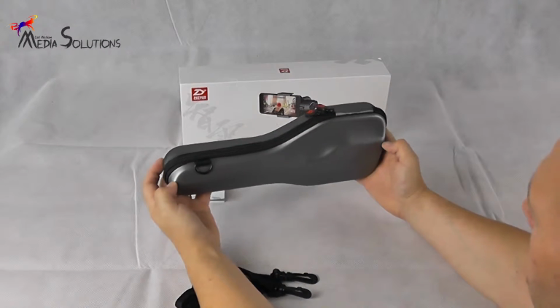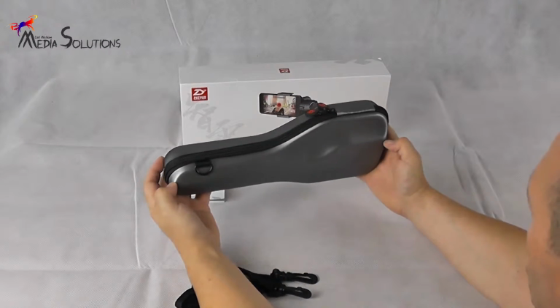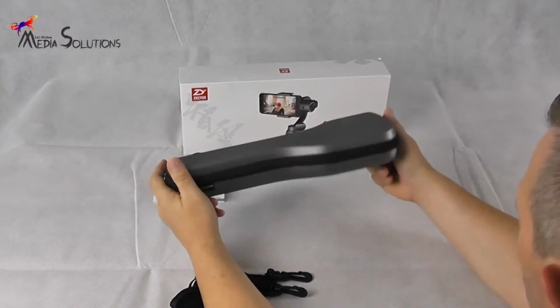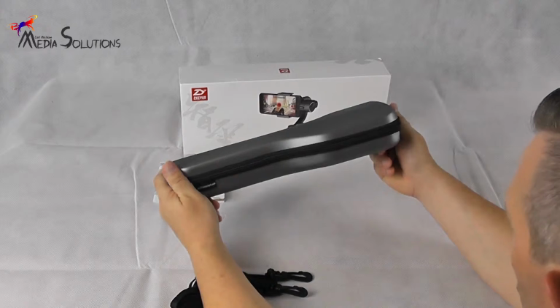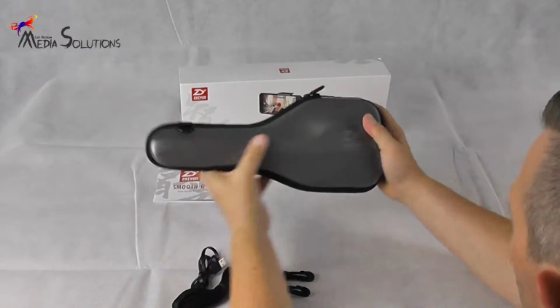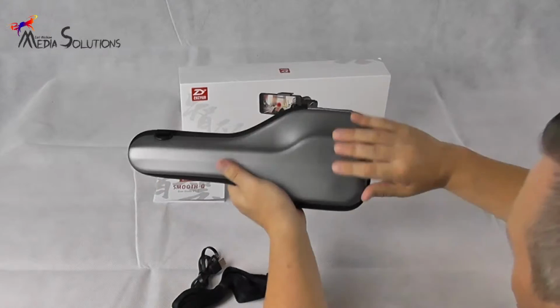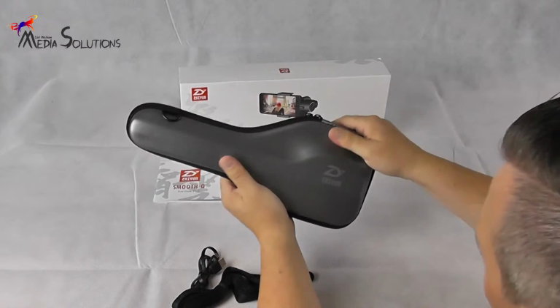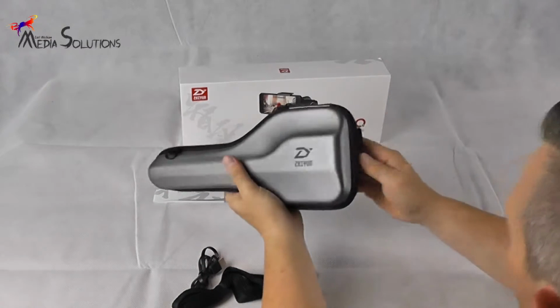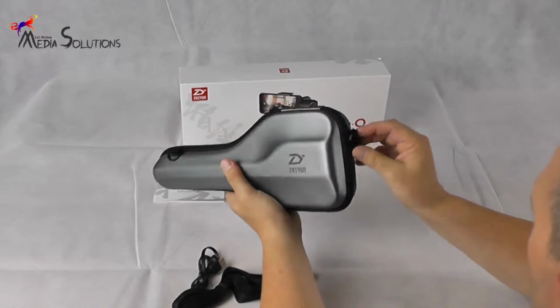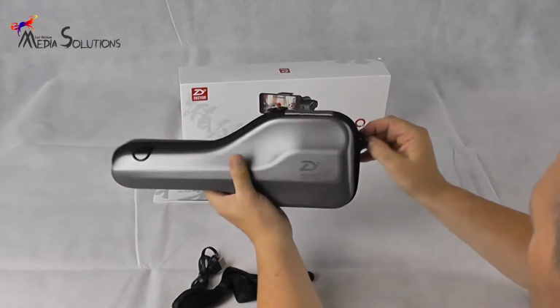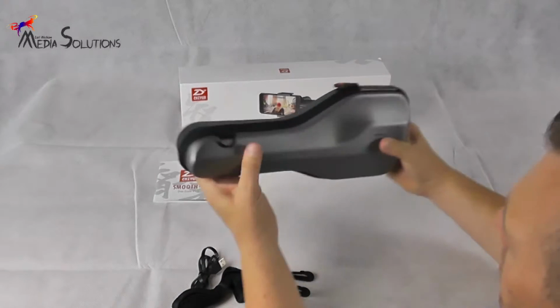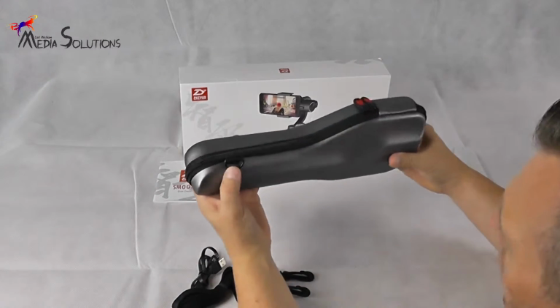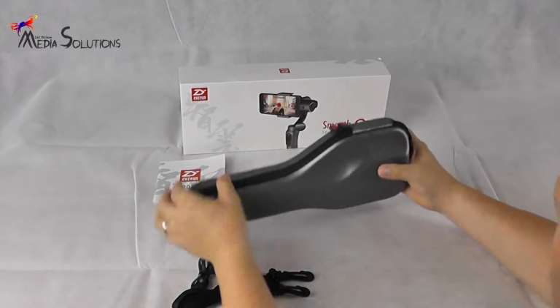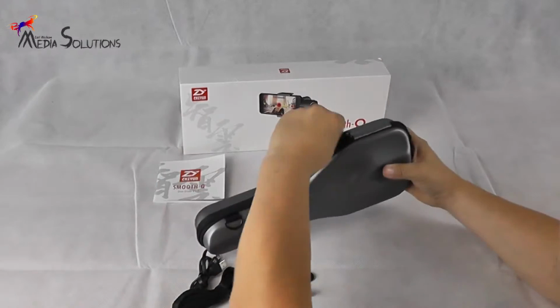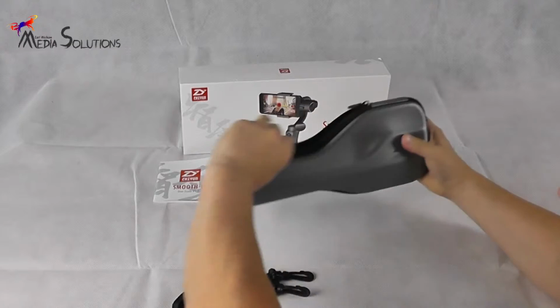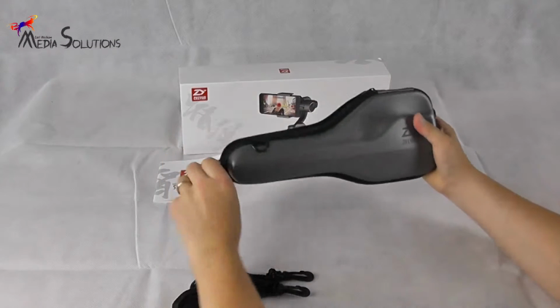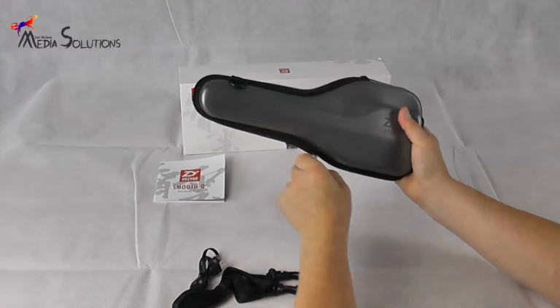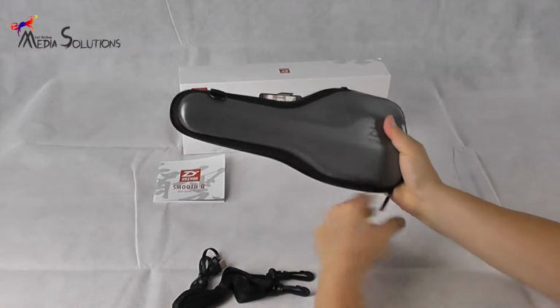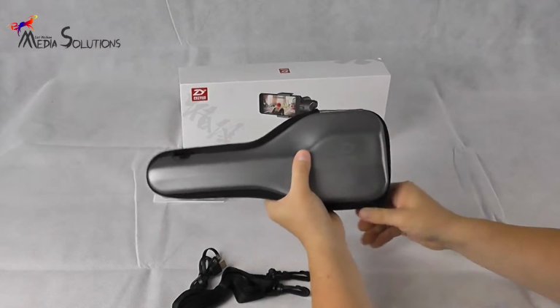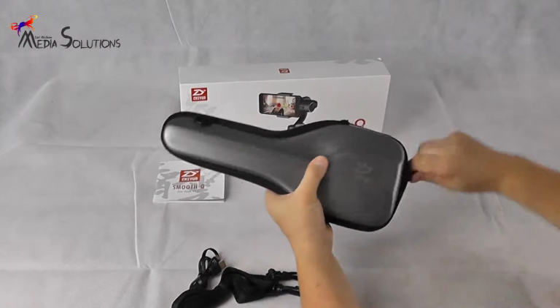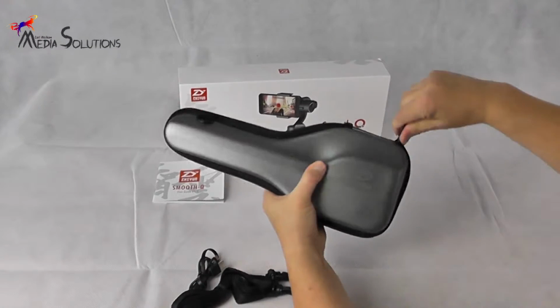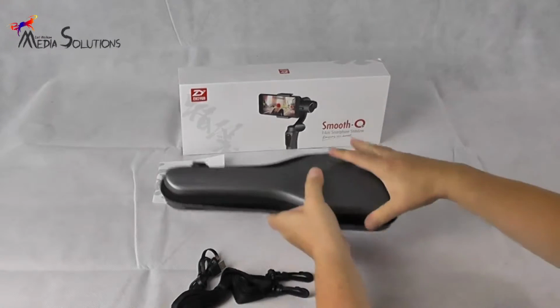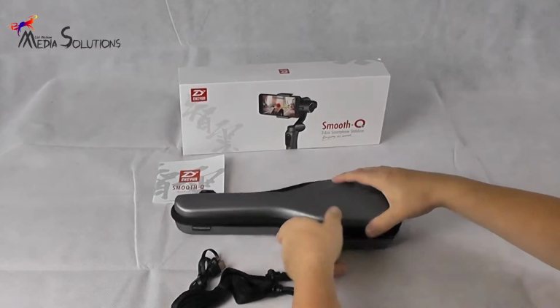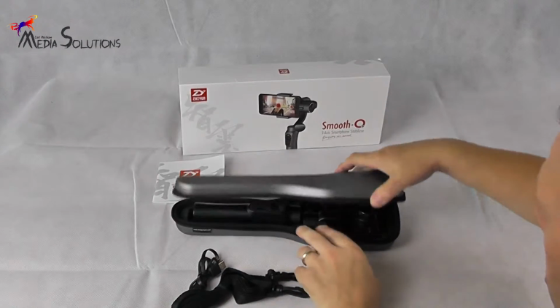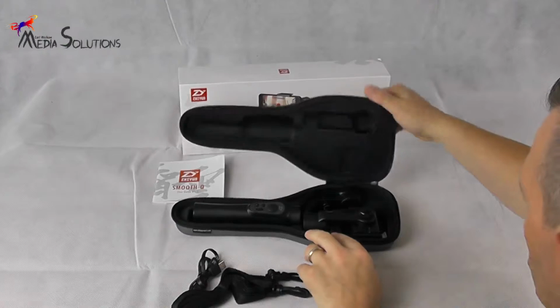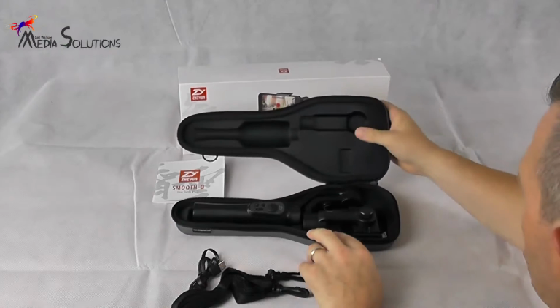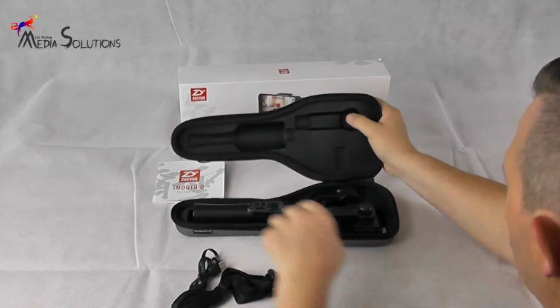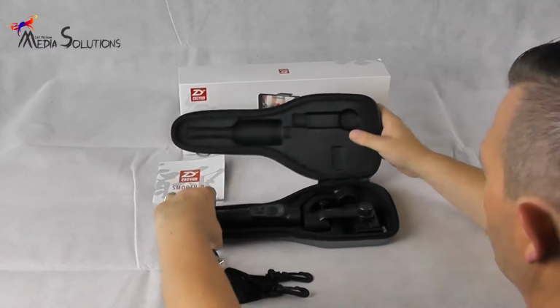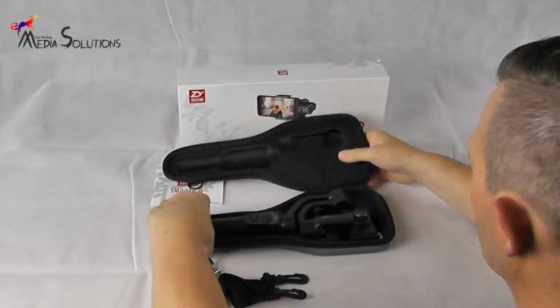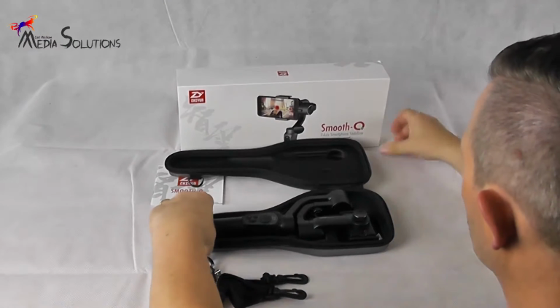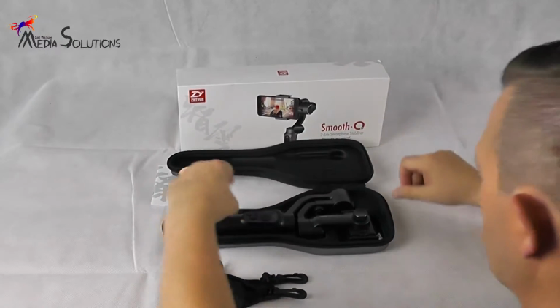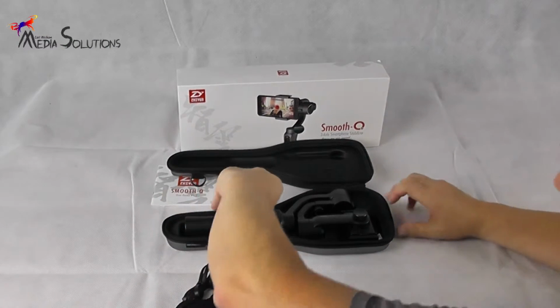The carry case itself comprises of a double zip, so easy access whether you're left-handed or right-handed, with the case offering that all-important impact protection.